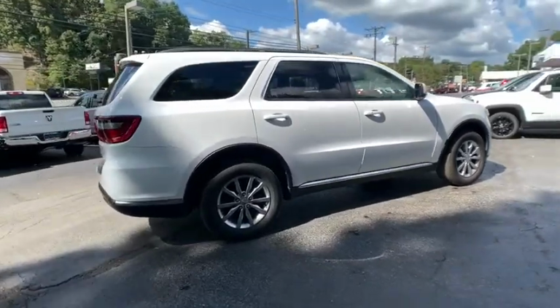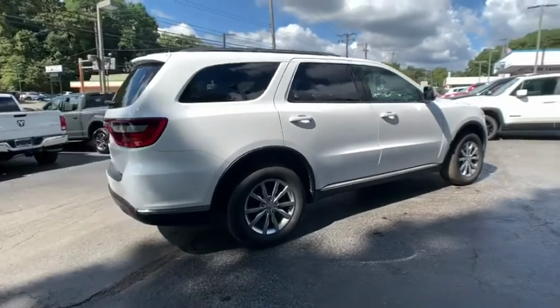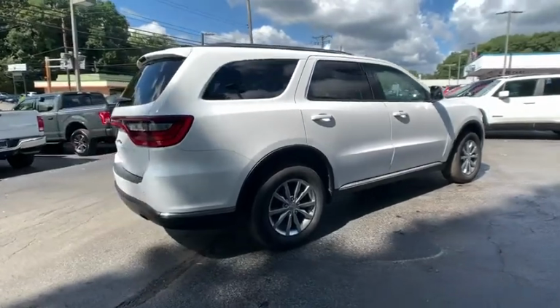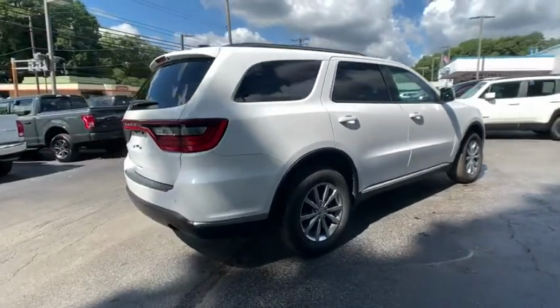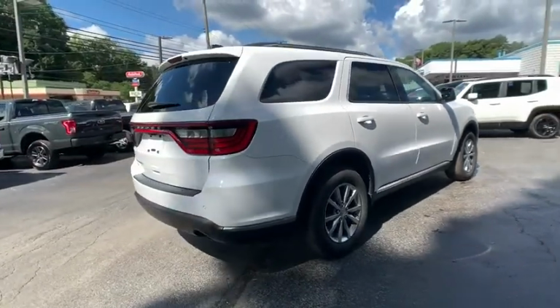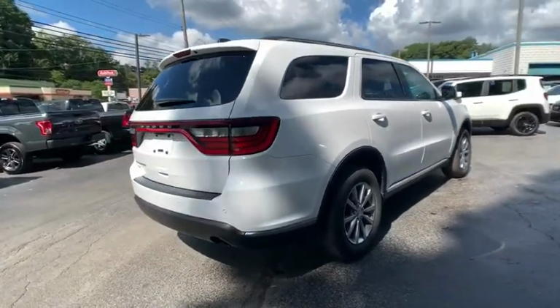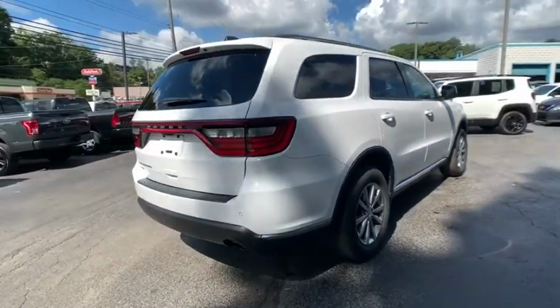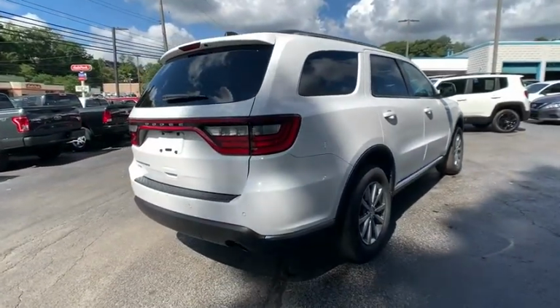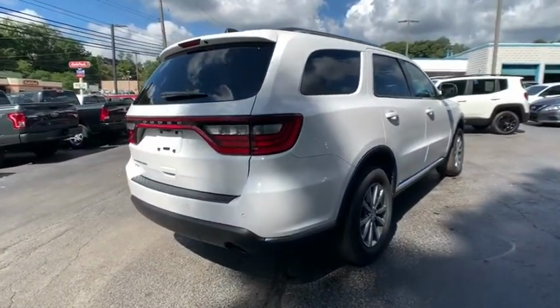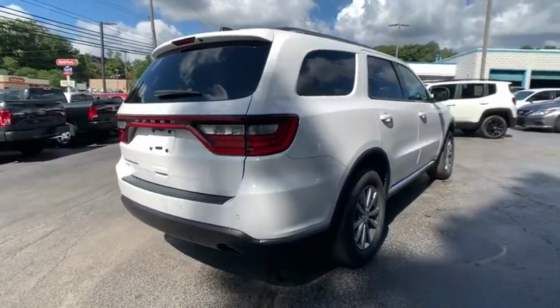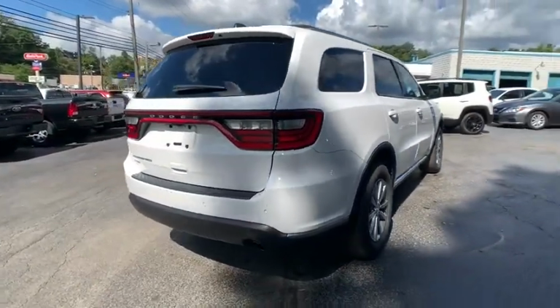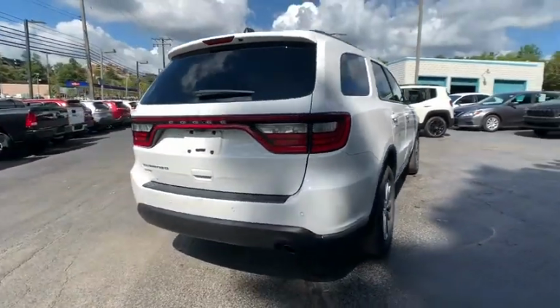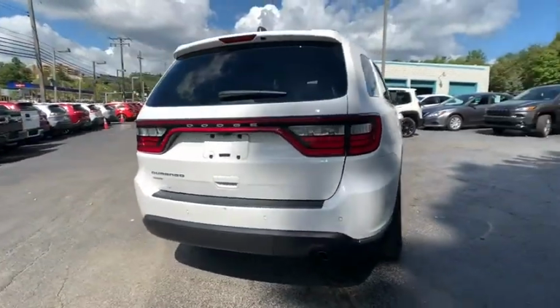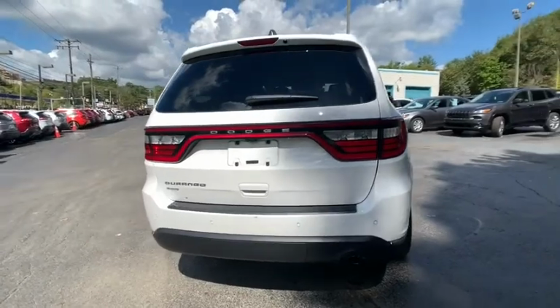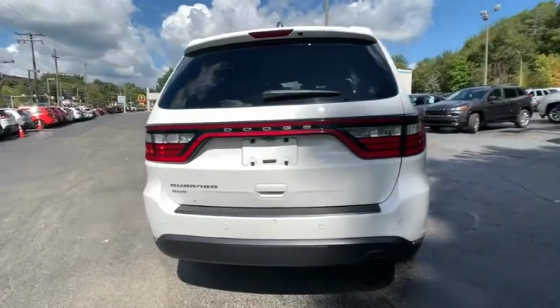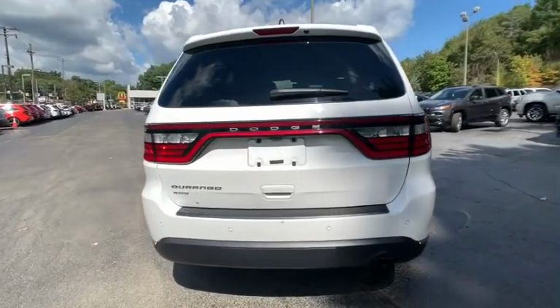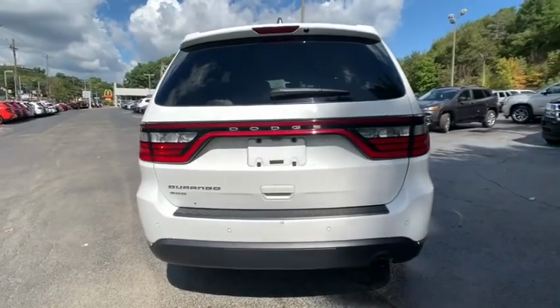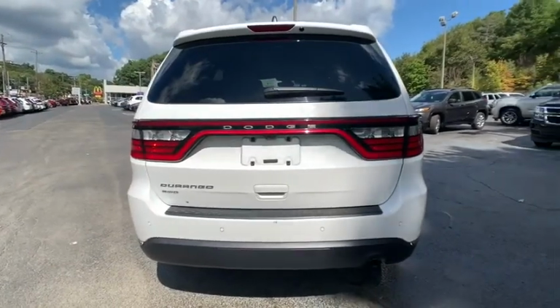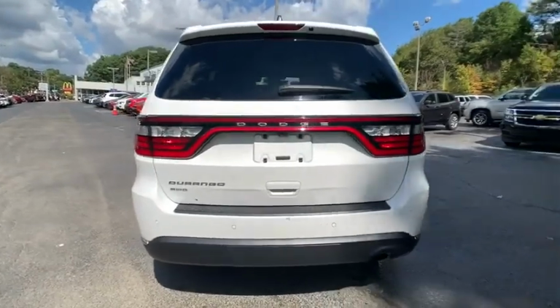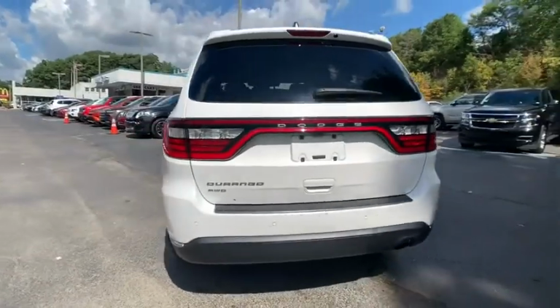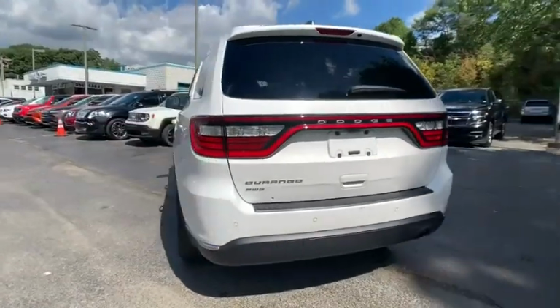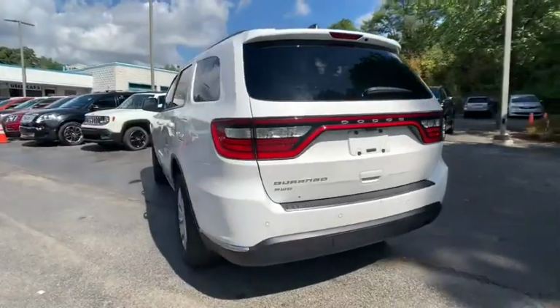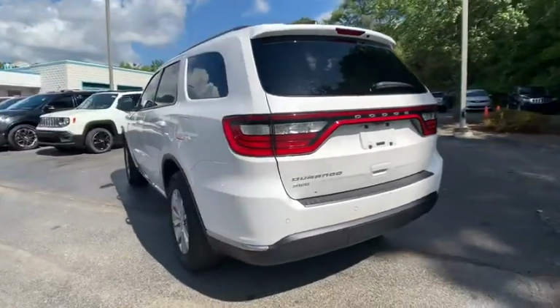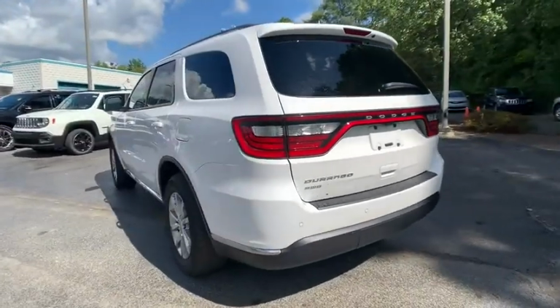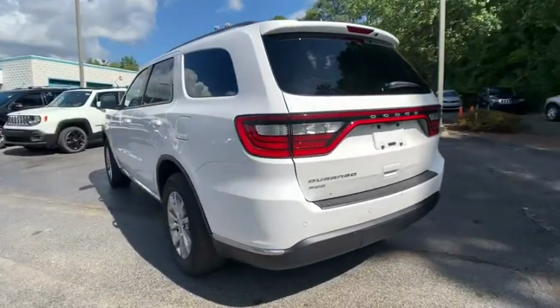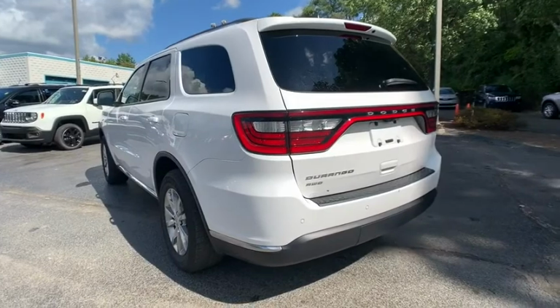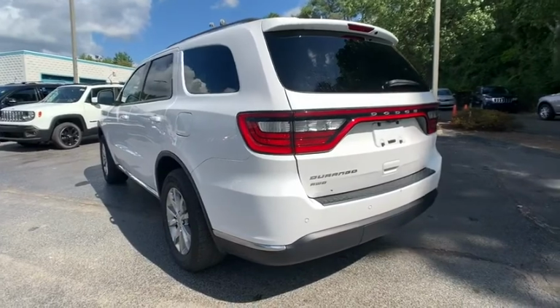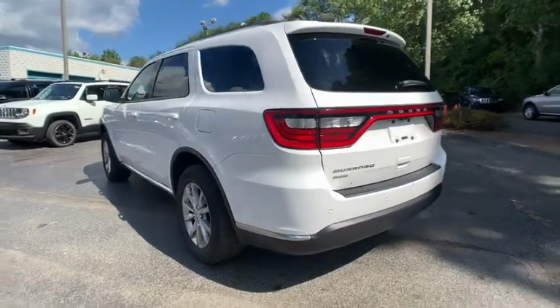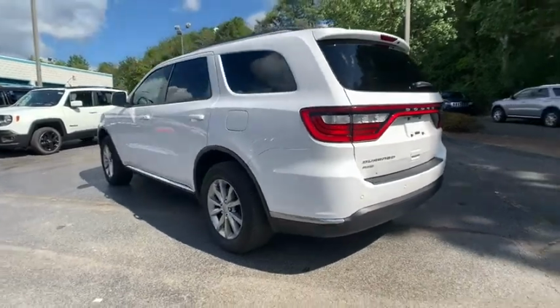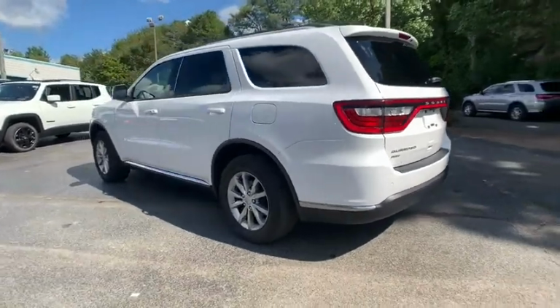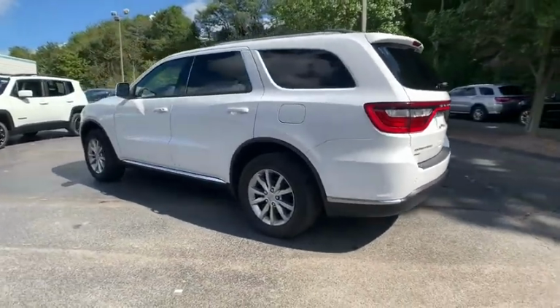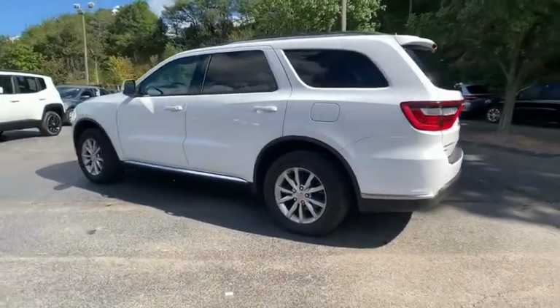It offers more interior room and towing capability than most midsize SUVs and has an available third row of seating. Underneath are sturdy body-on-frame mechanicals and the option for a powerful V8 engine.